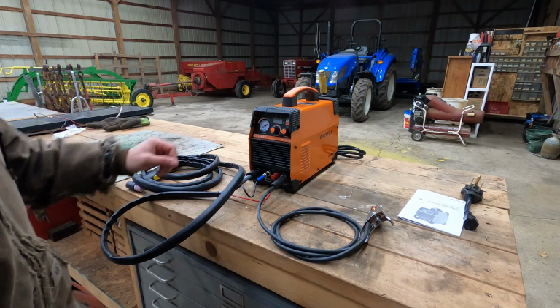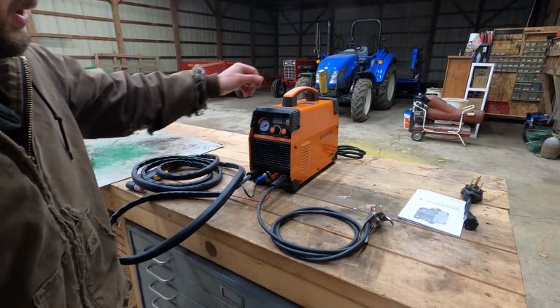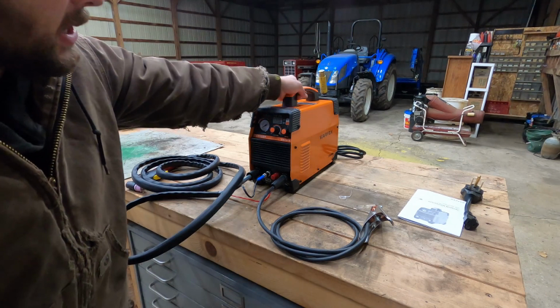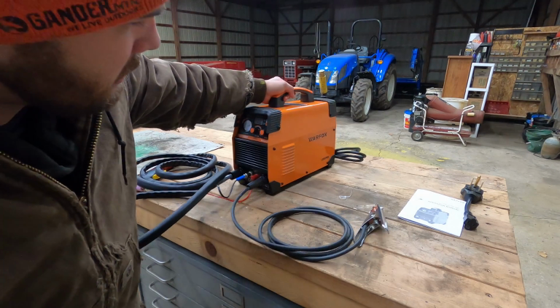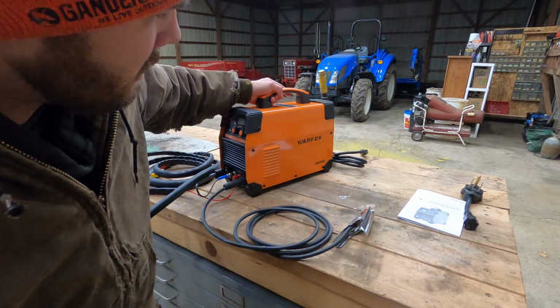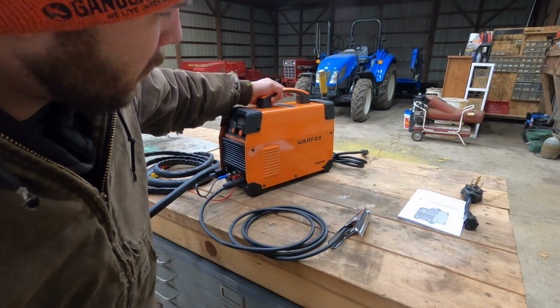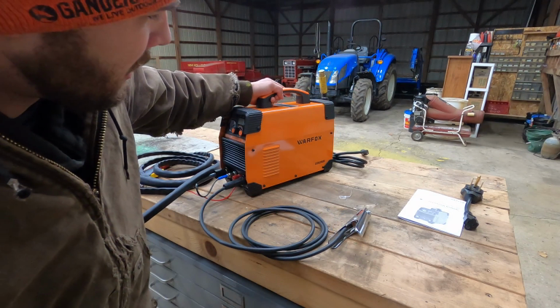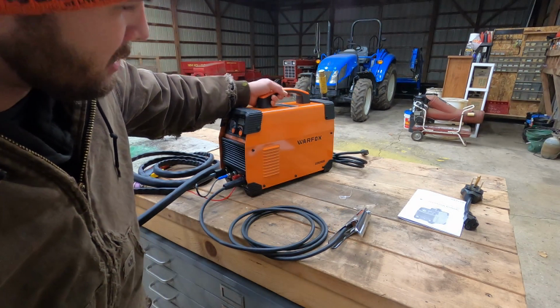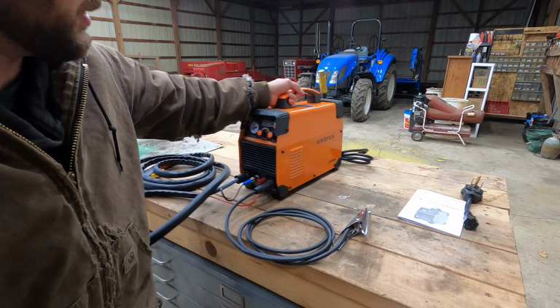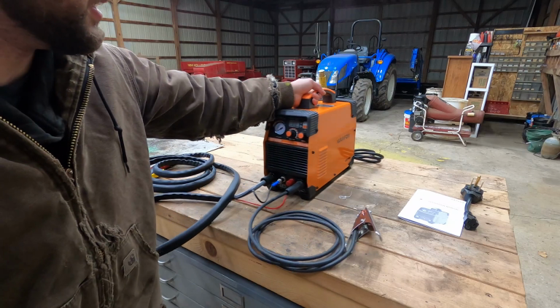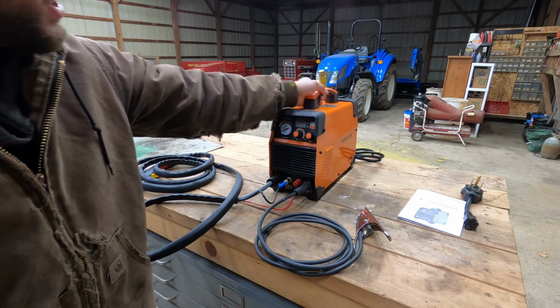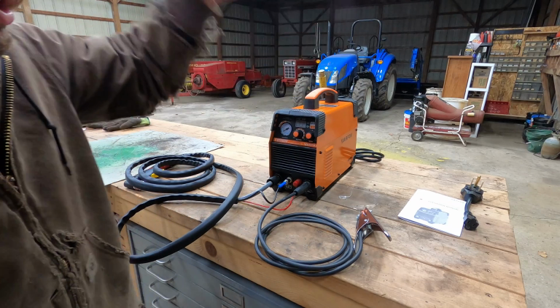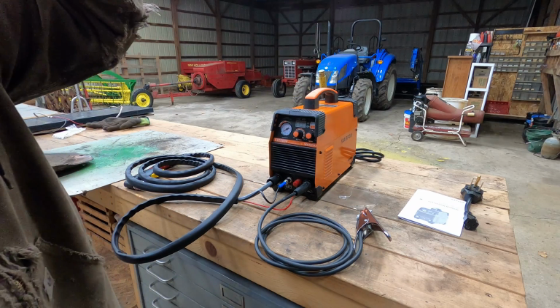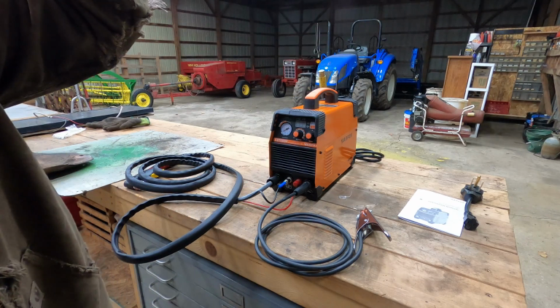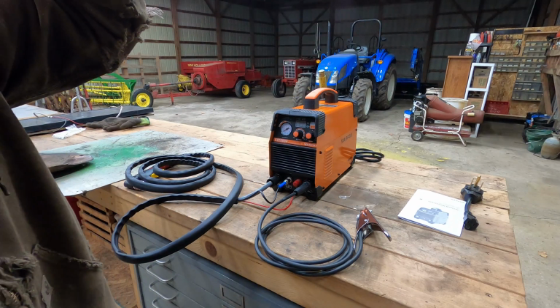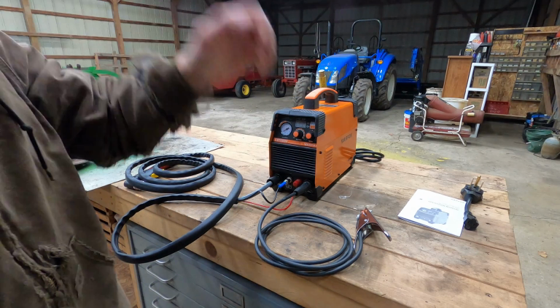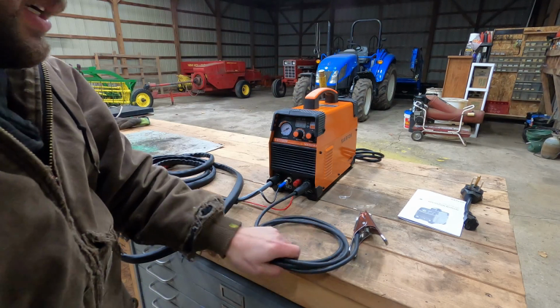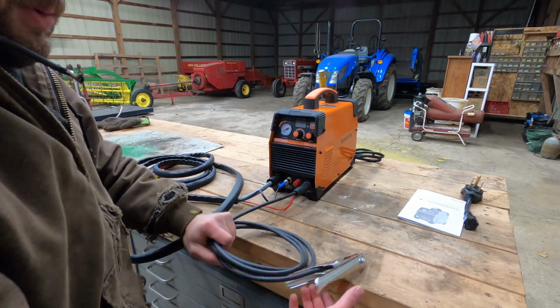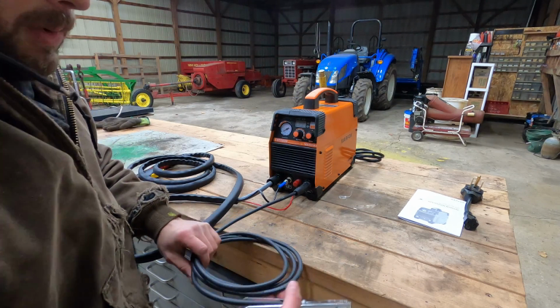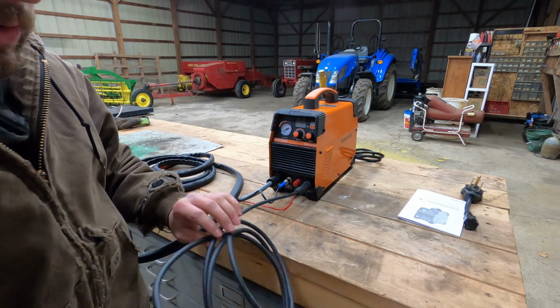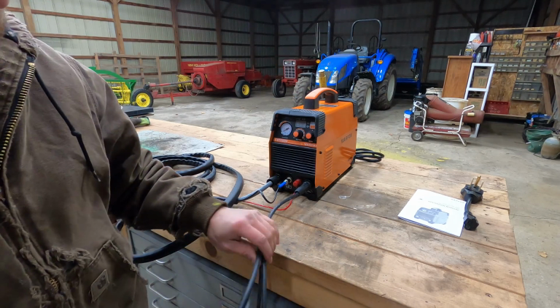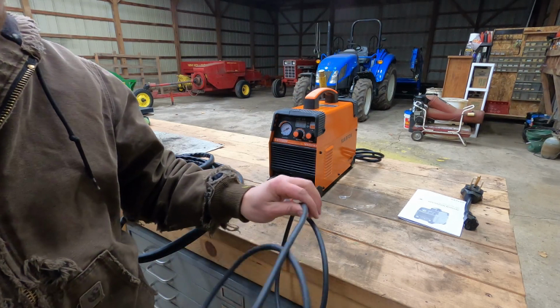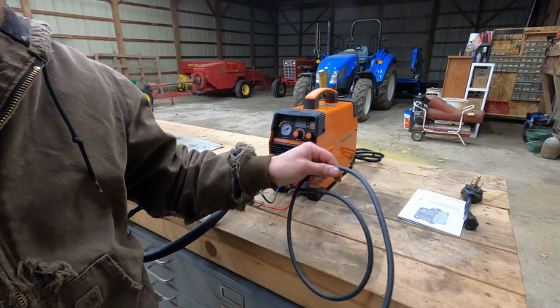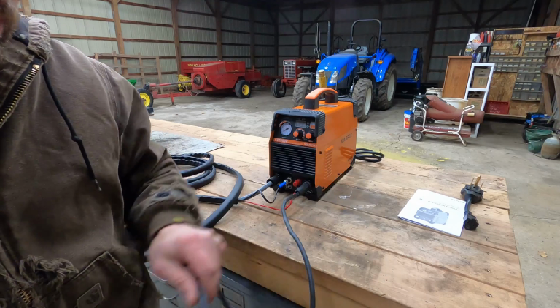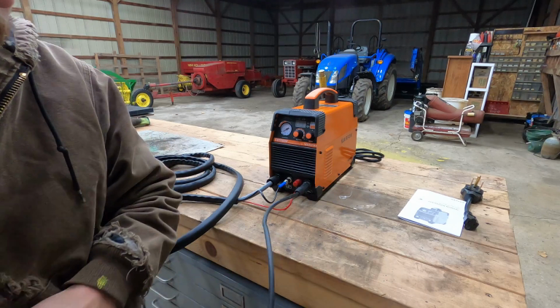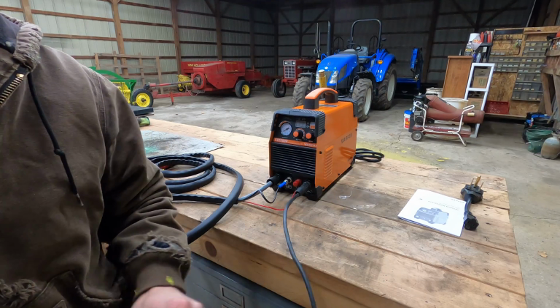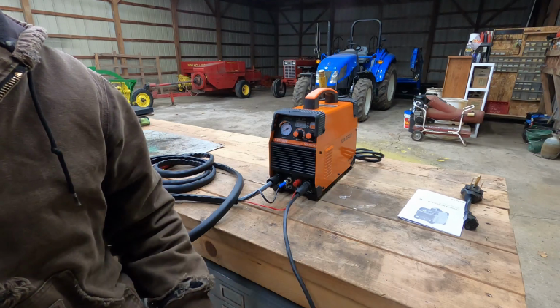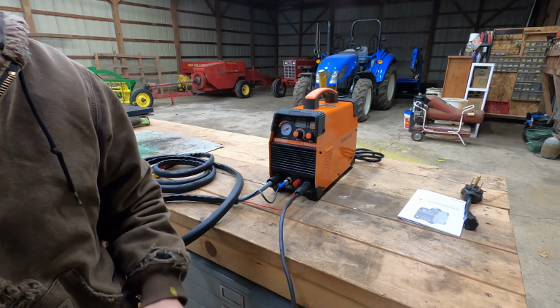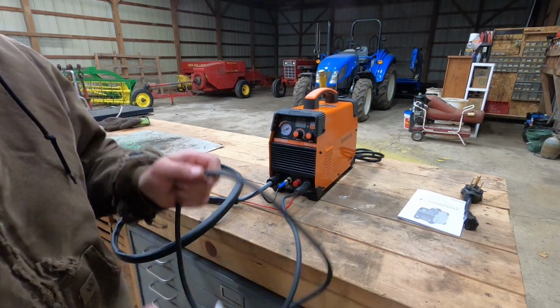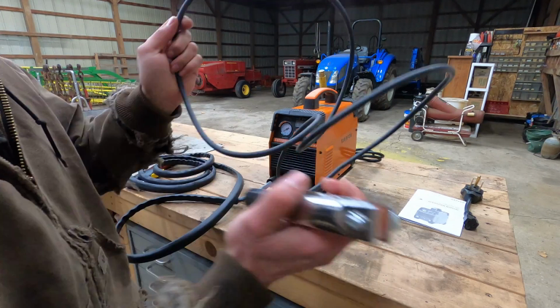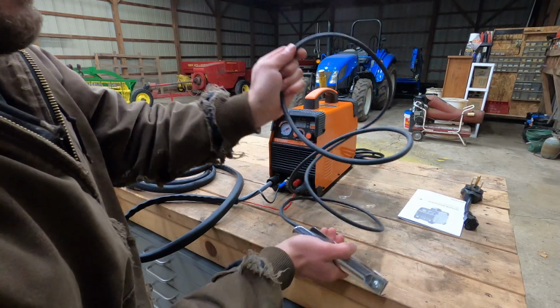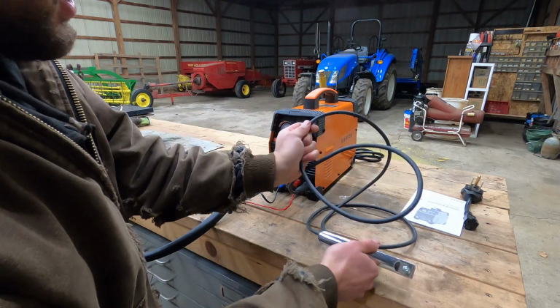This one is a War Fox, apparently. It's a cheap Chinese one. I read some of the reviews on them, they seemed okay. So I decided it was pretty low risk, so I'd pull the trigger.